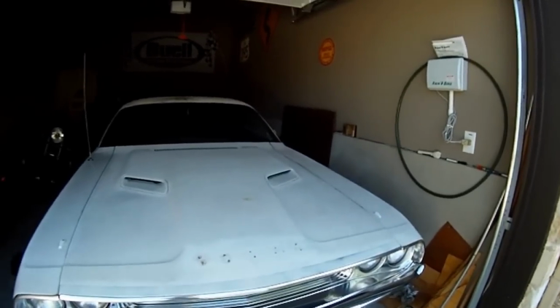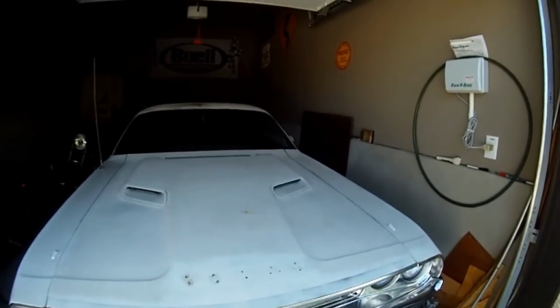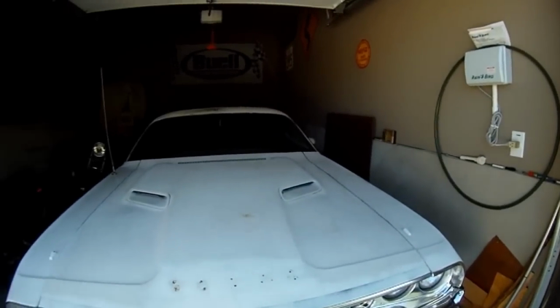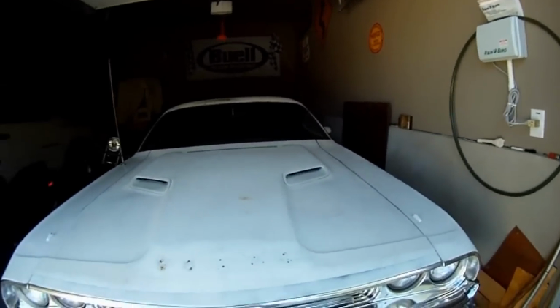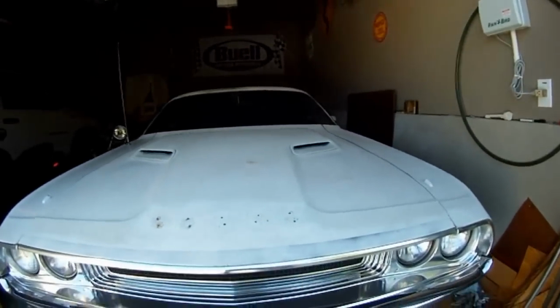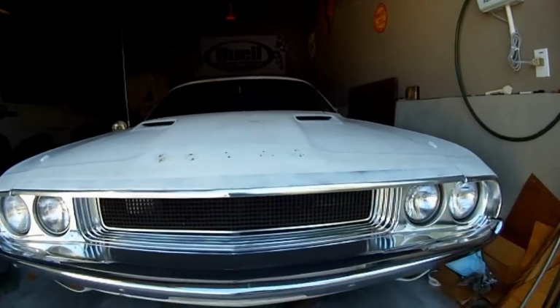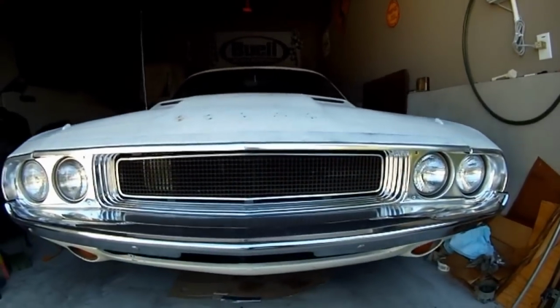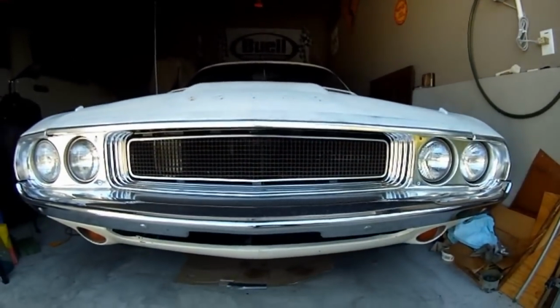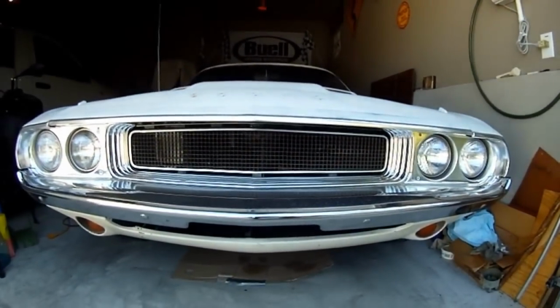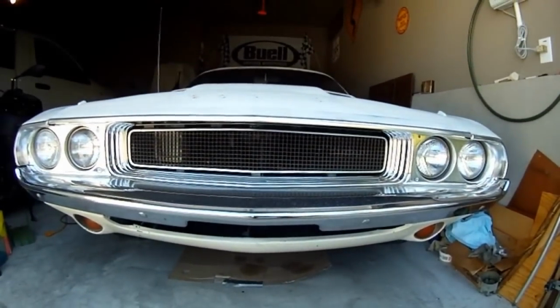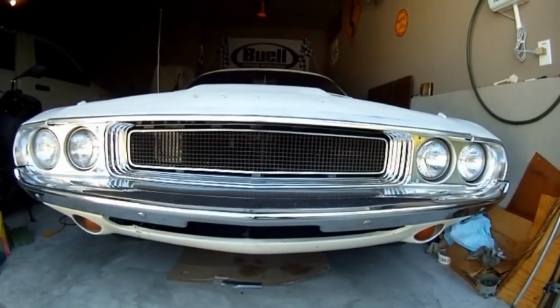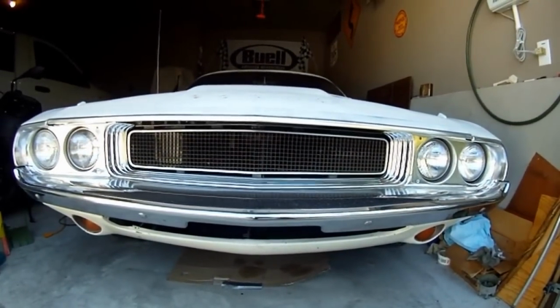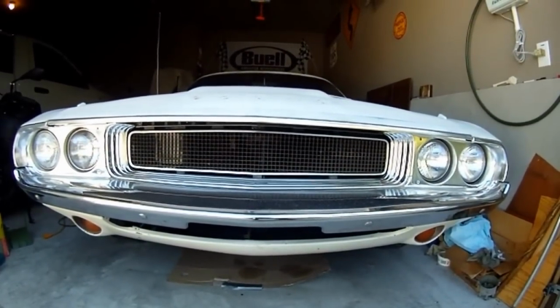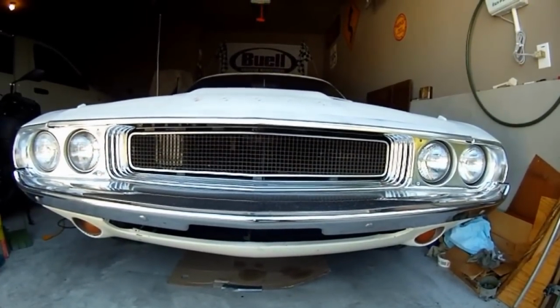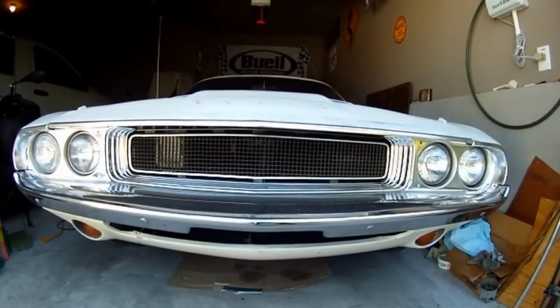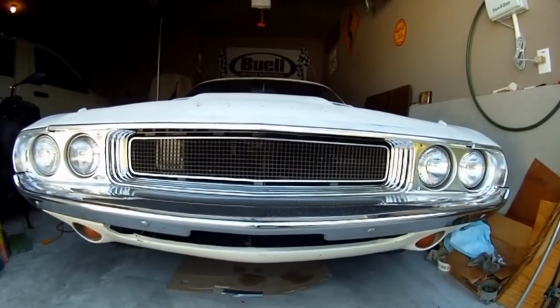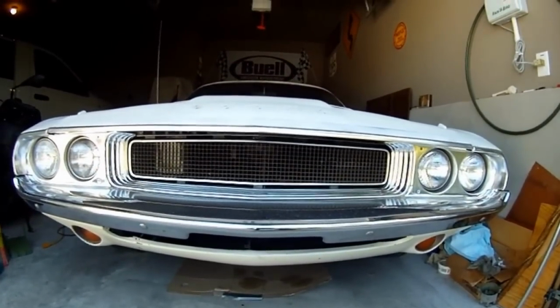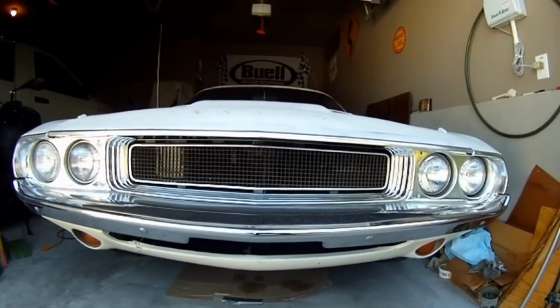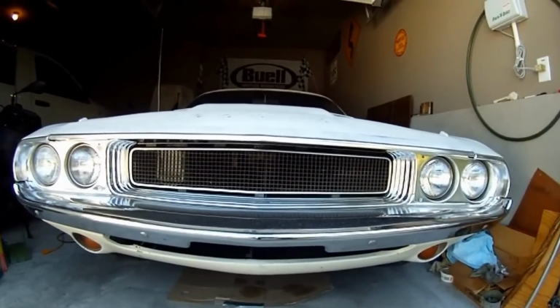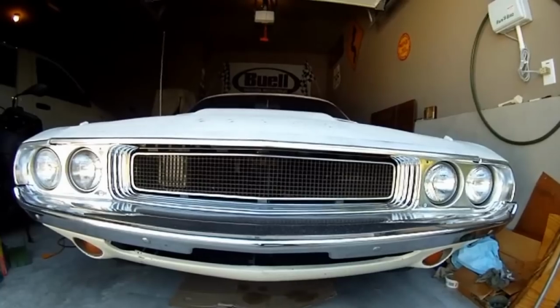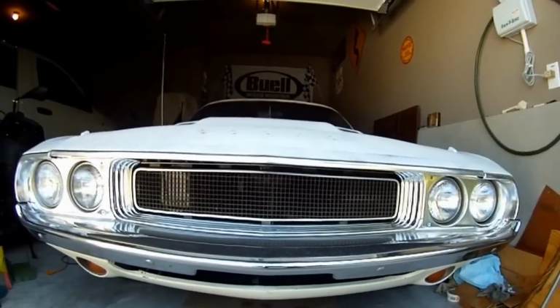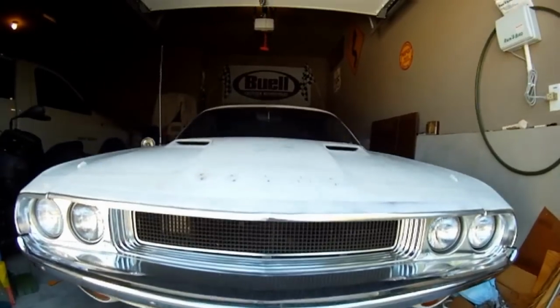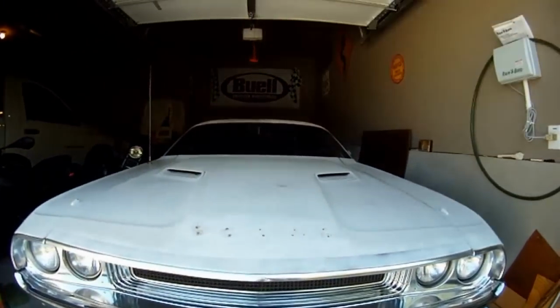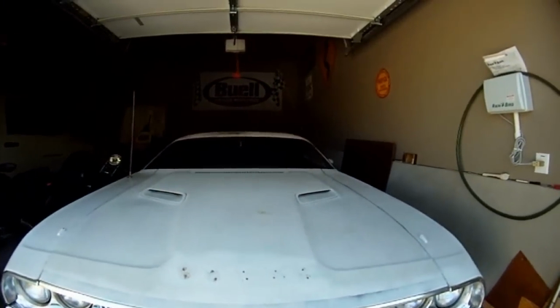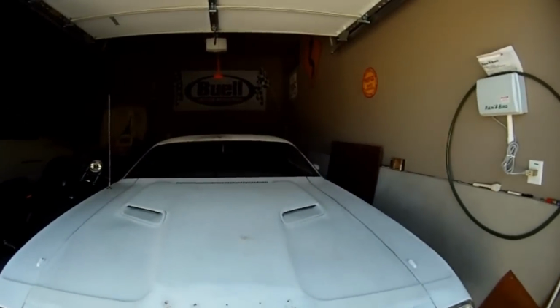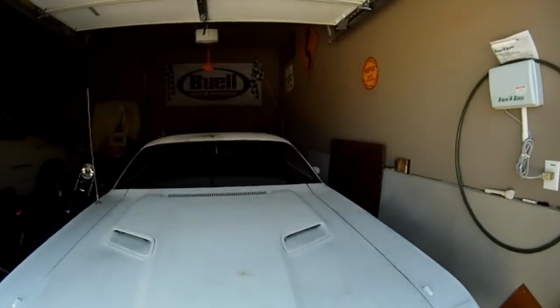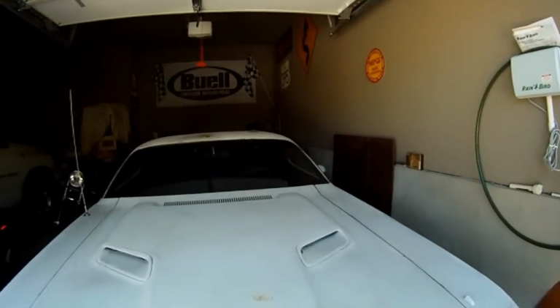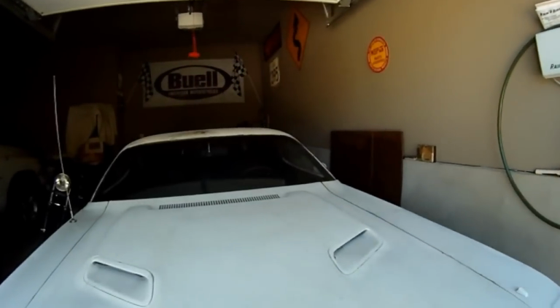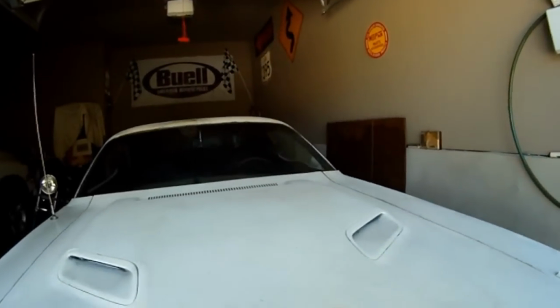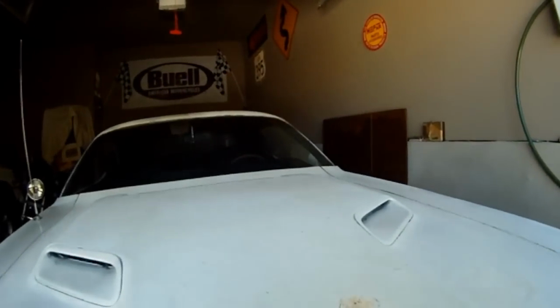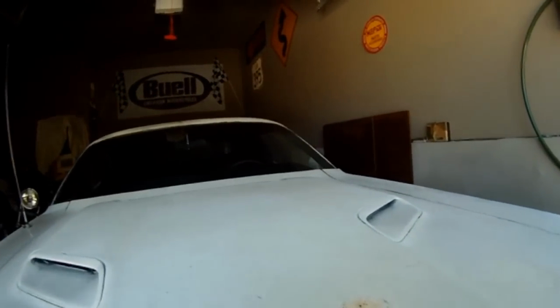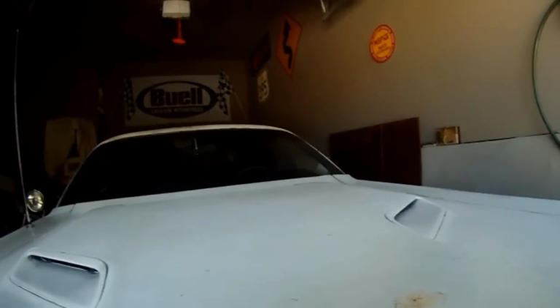Hi Jay, this is what I've got. 1970 Dodge Challenger, non-RT, even though it has the RT hood on it. It's been like that since we've owned it. Had it since 1980.